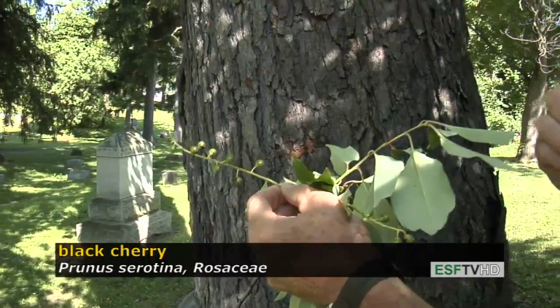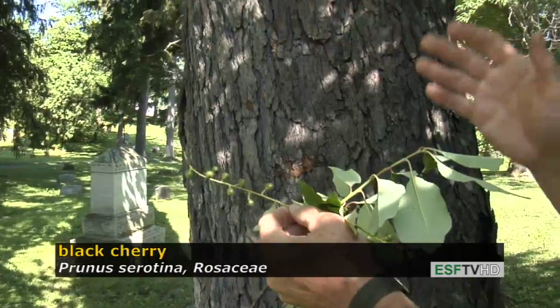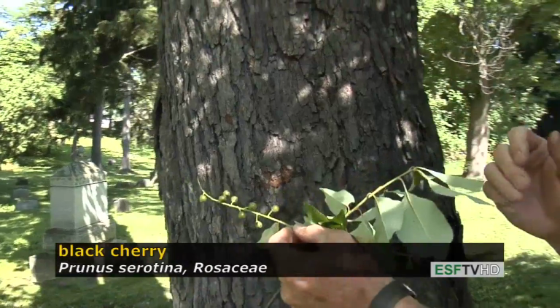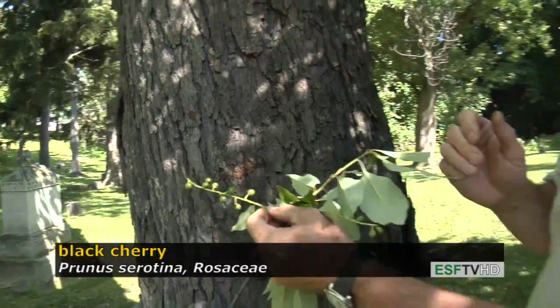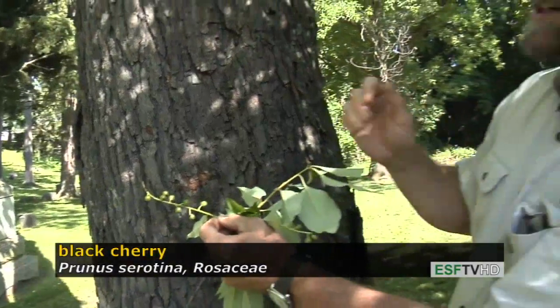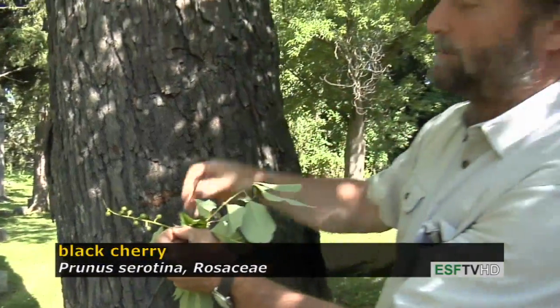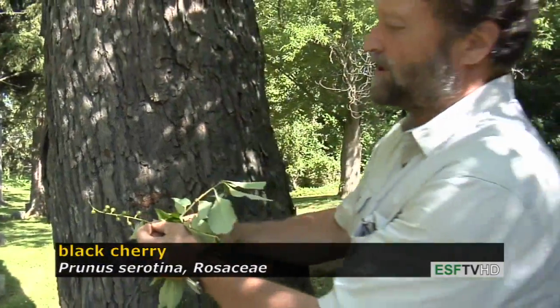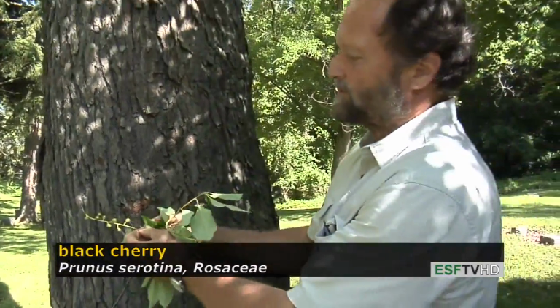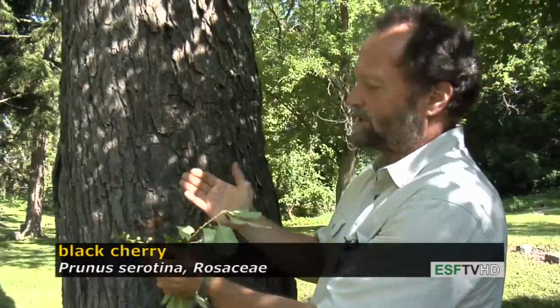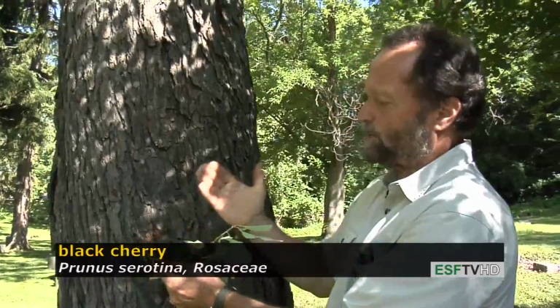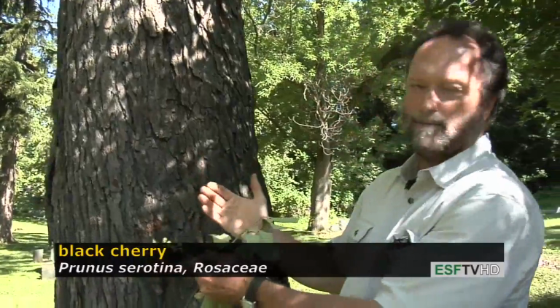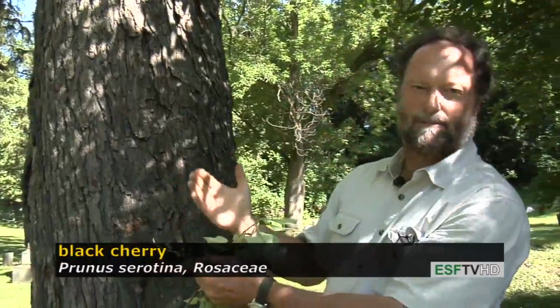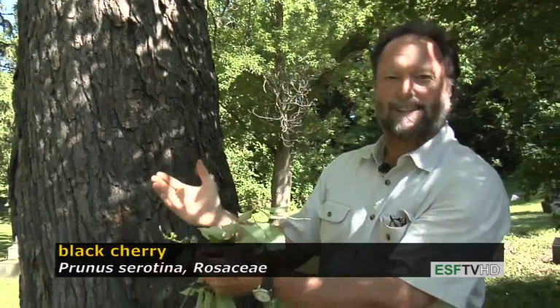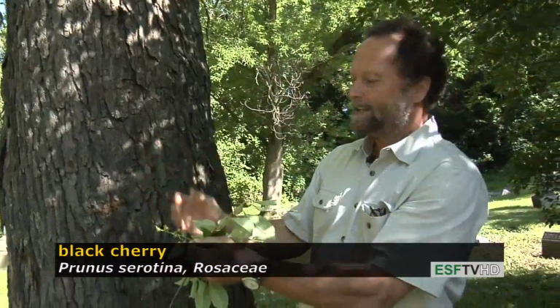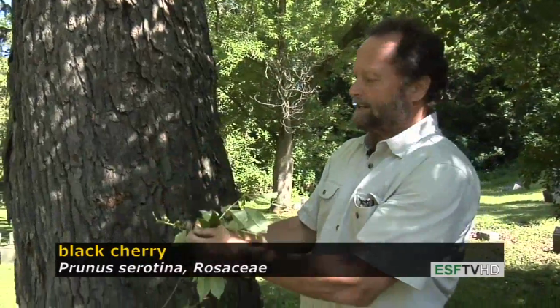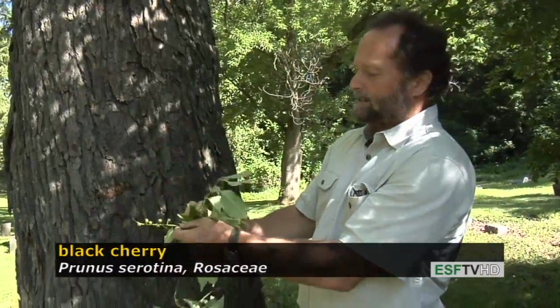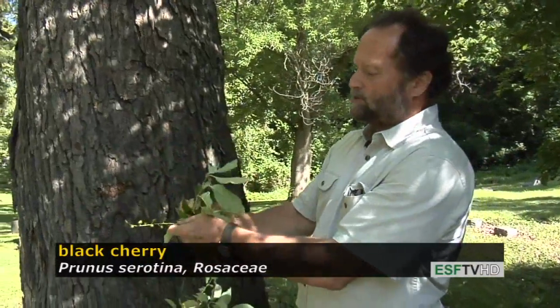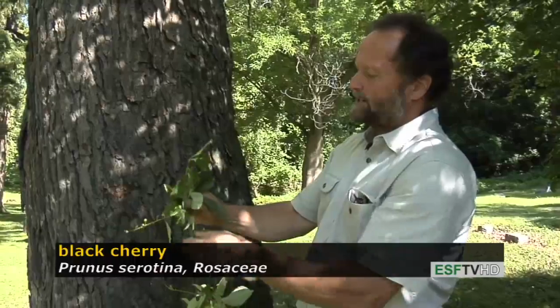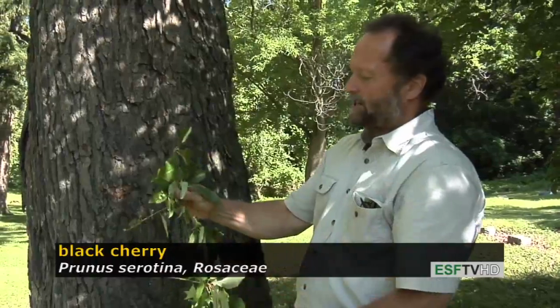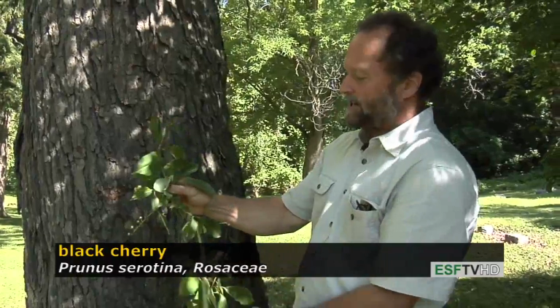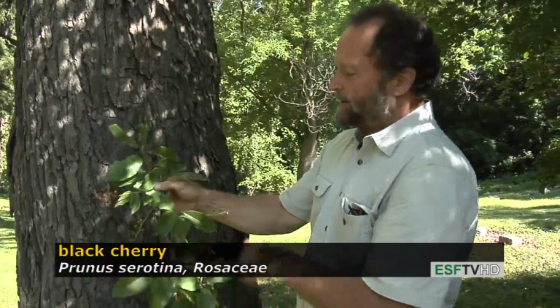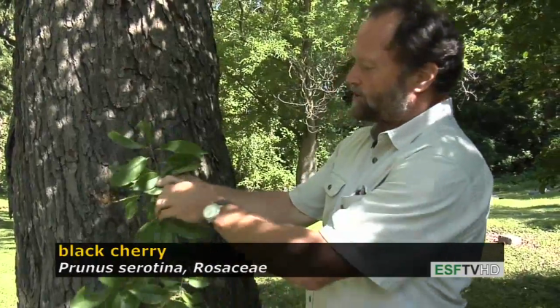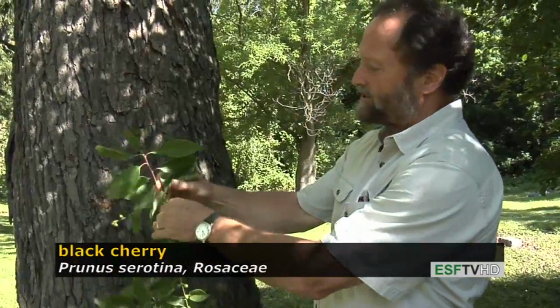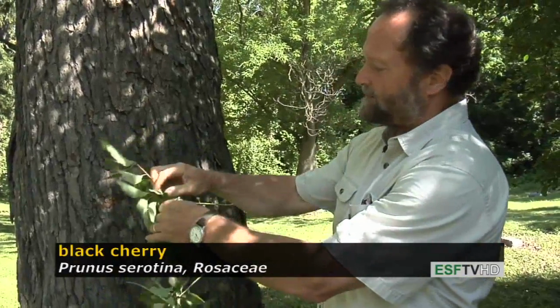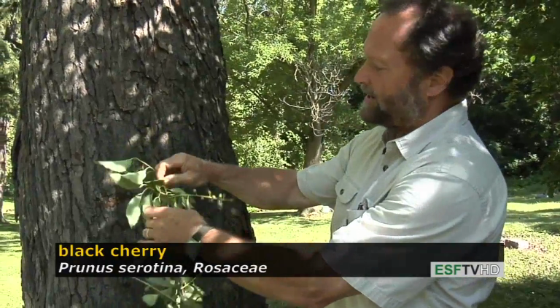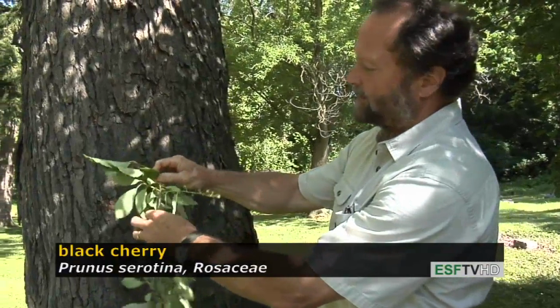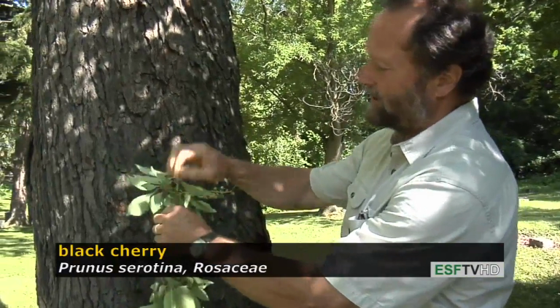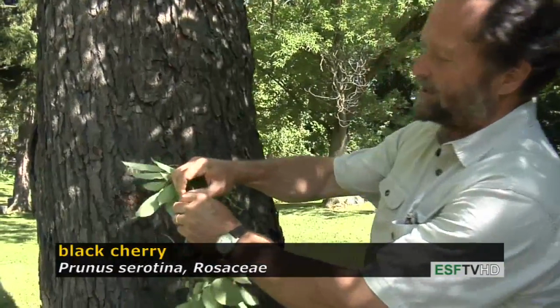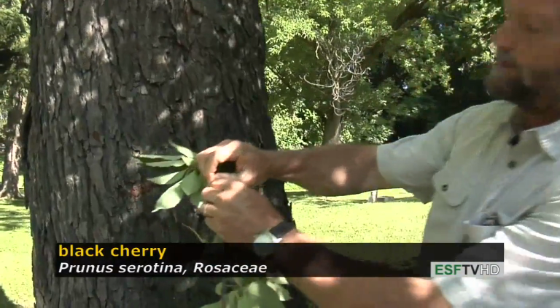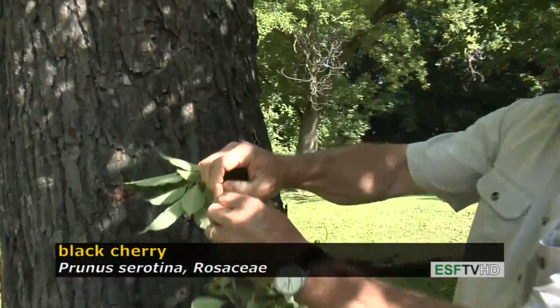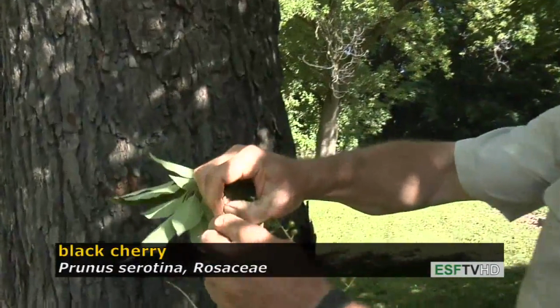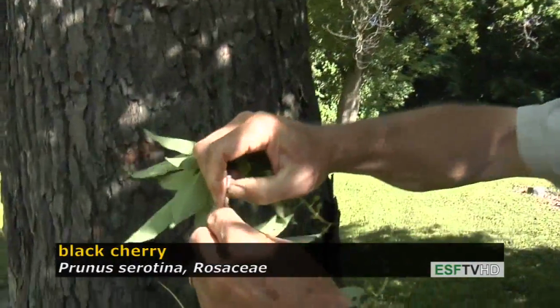They ripen very late in the fall compared to most cherries, which is what serotina means — late maturing in this case. When you scratch the stems they have a very distinct smell of bitter almond.